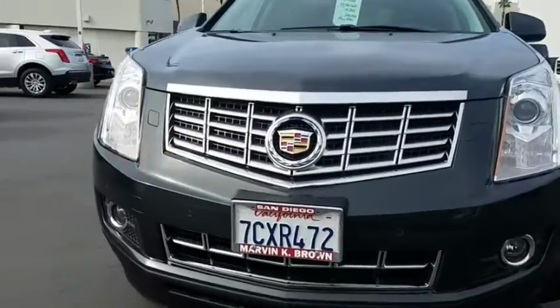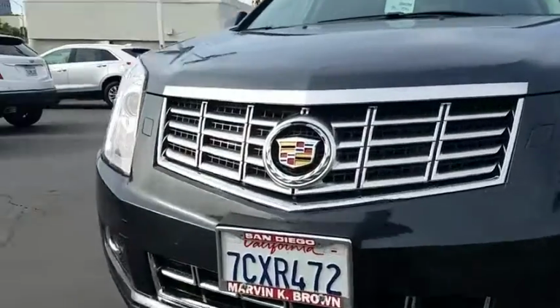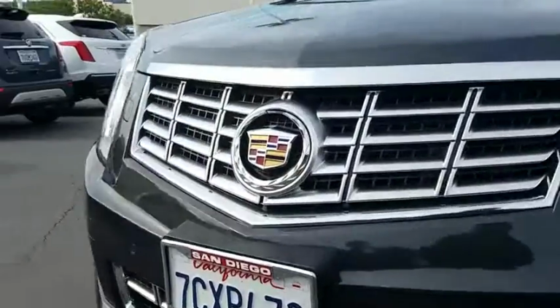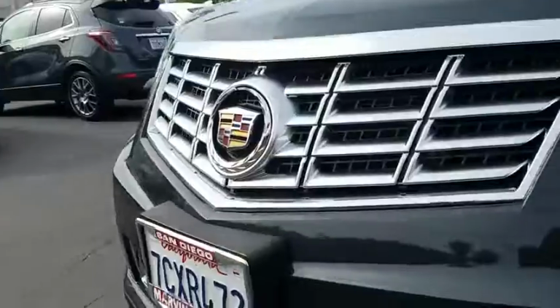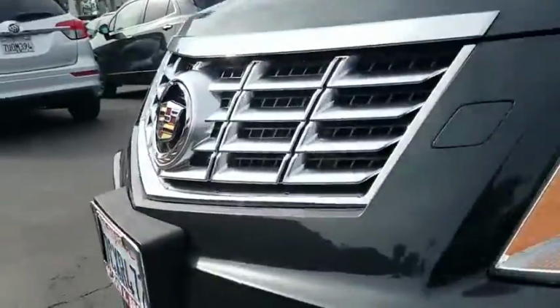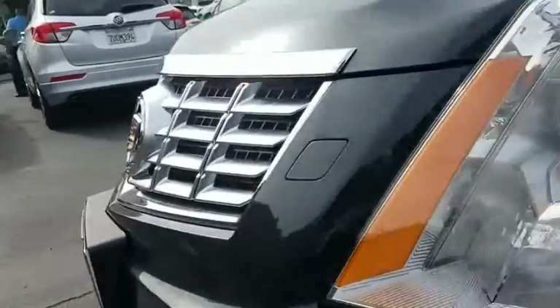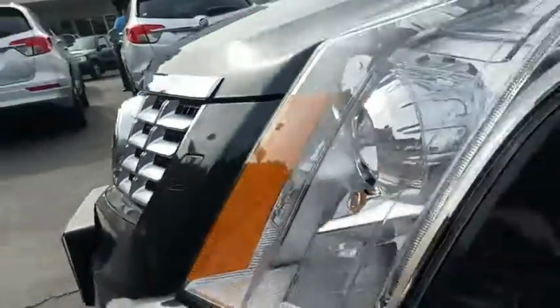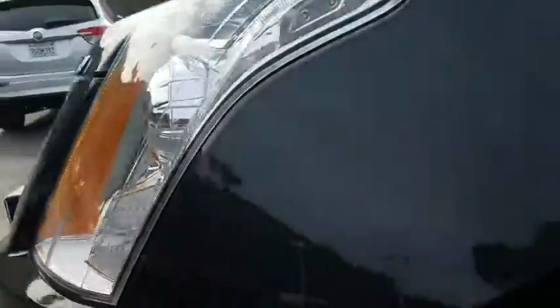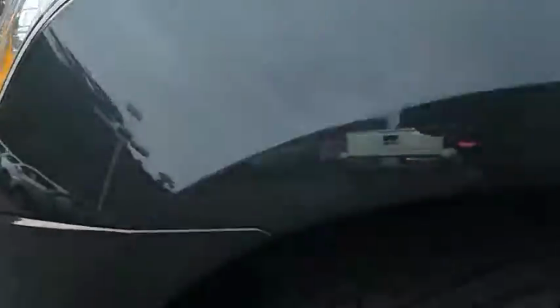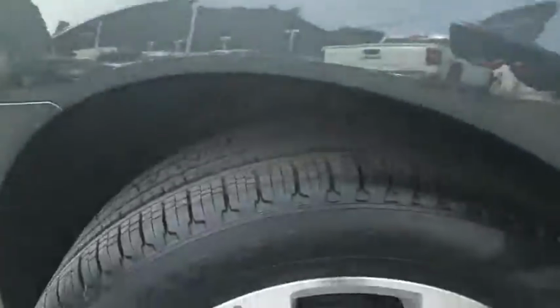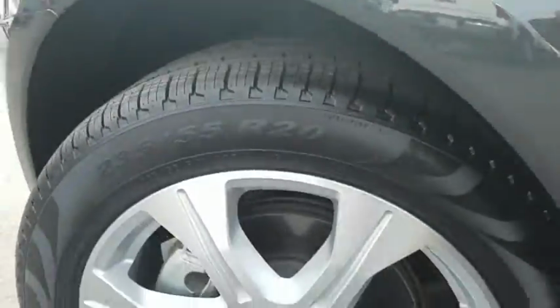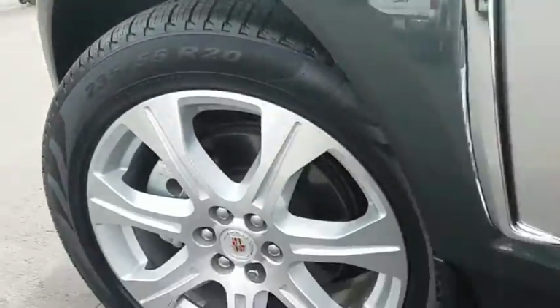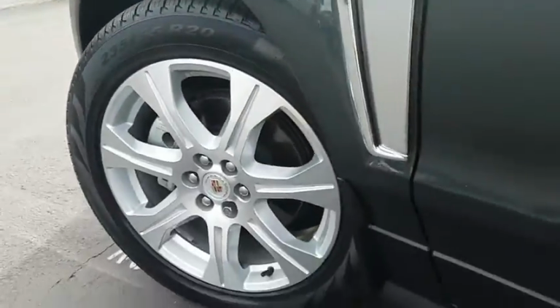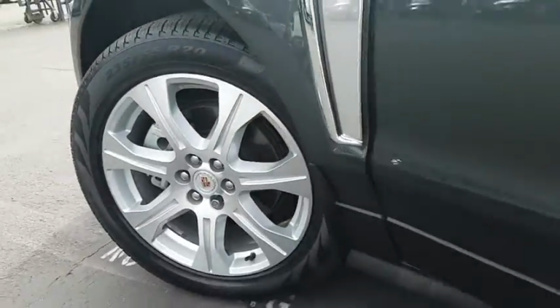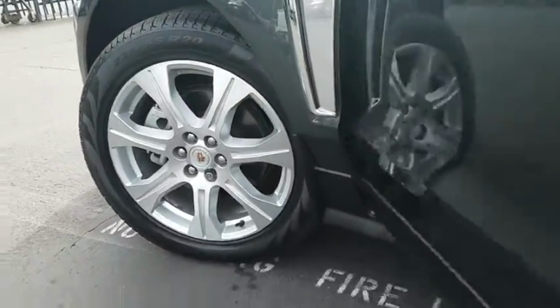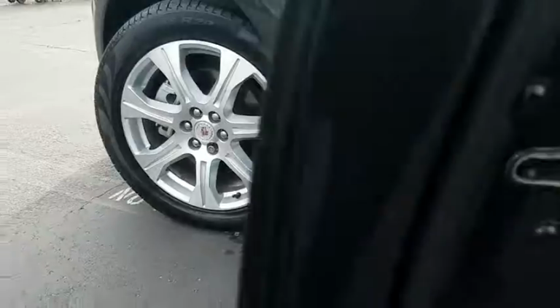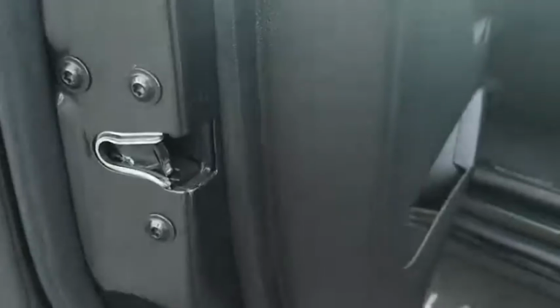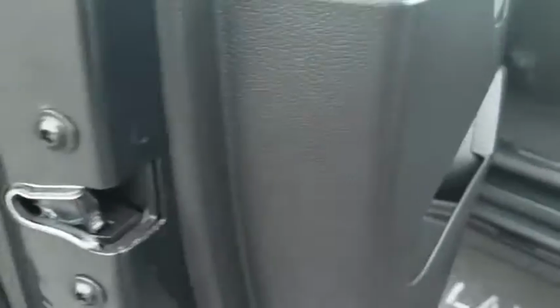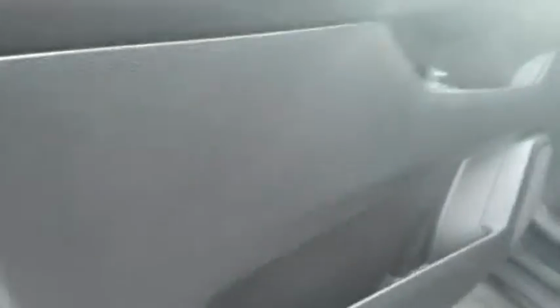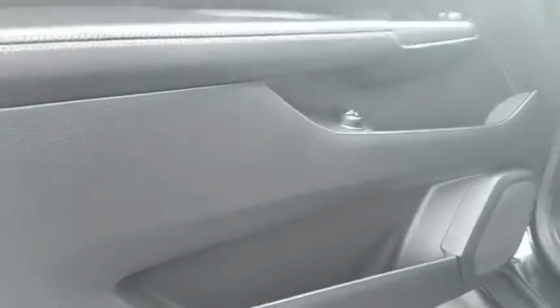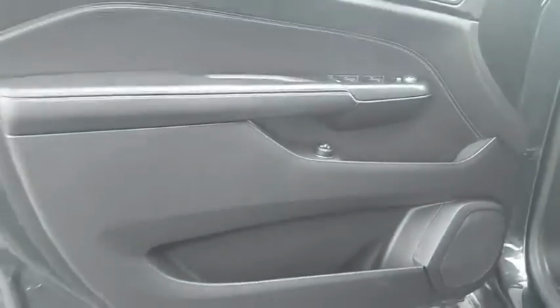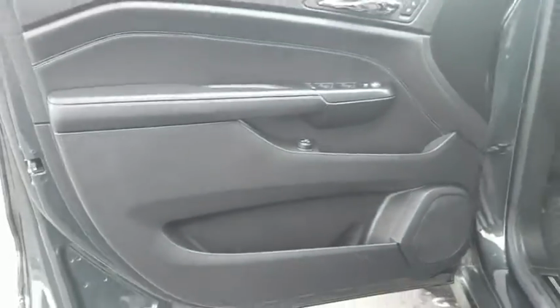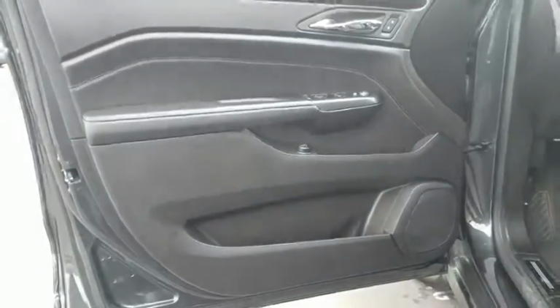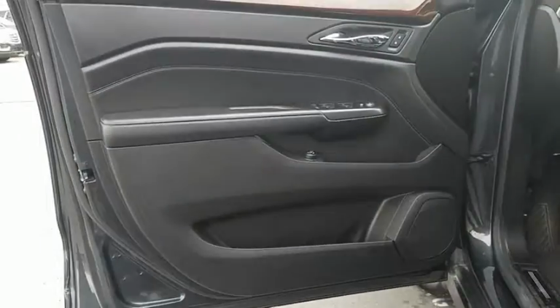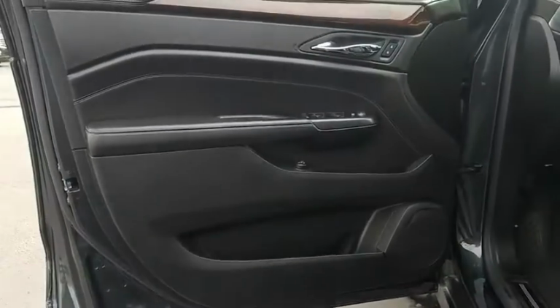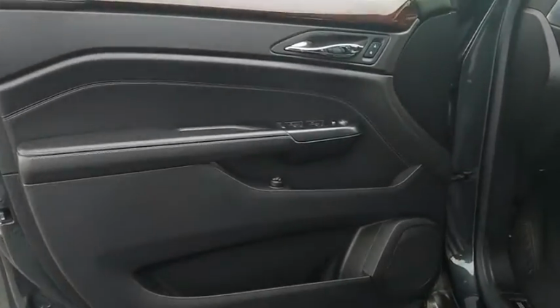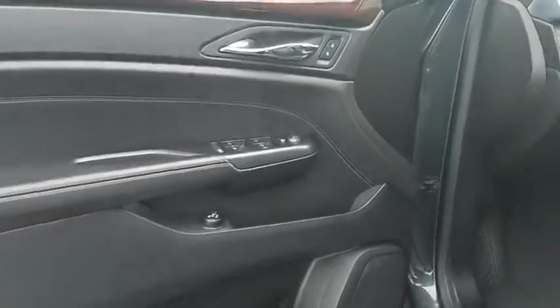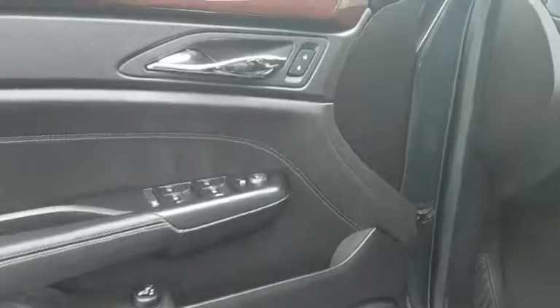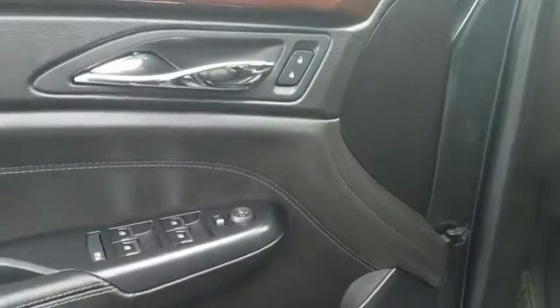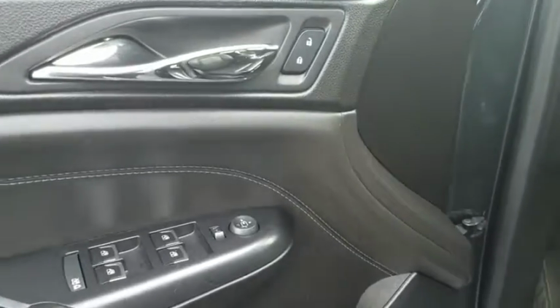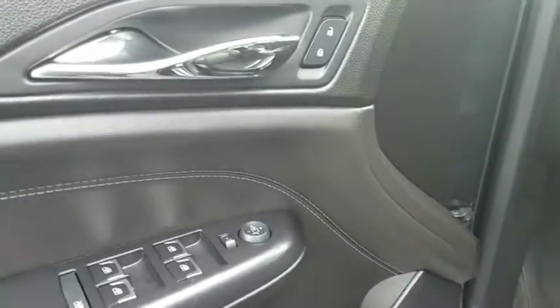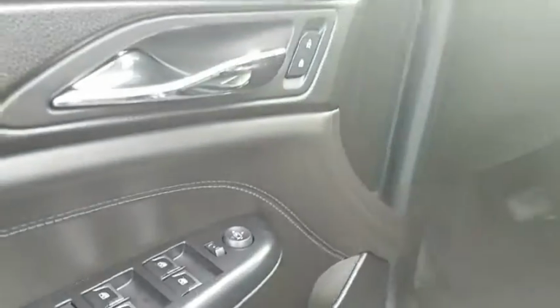Power passenger seat, leather wrapped steering wheel, Bluetooth, power steering, adjustable steering wheel, cruise control, keyless start, floor mats, four-wheel disc brakes, auto dimming rear view mirror, AM FM stereo with CD player.